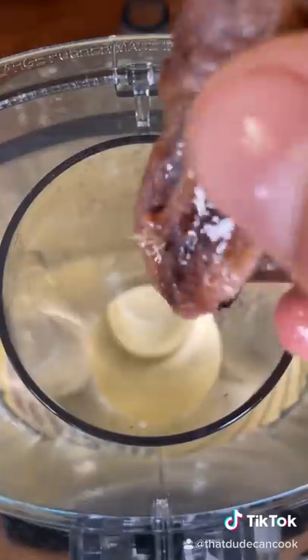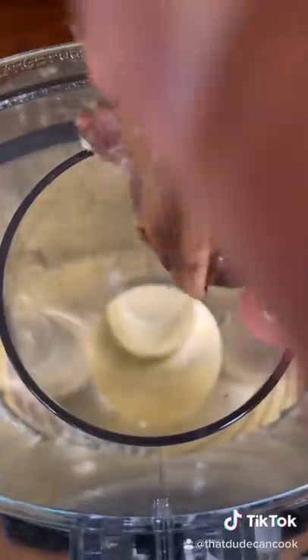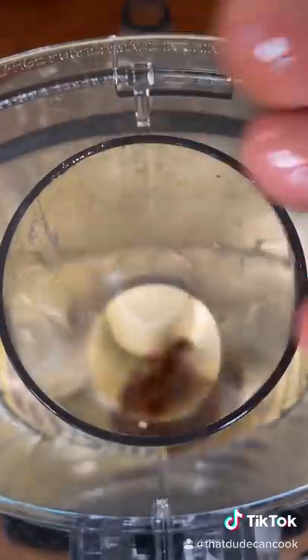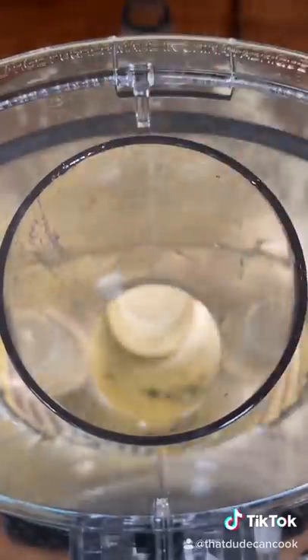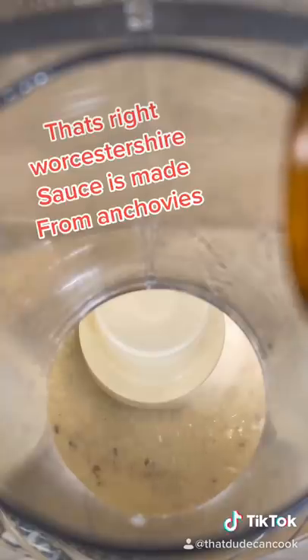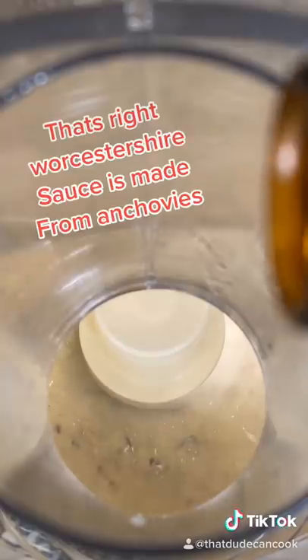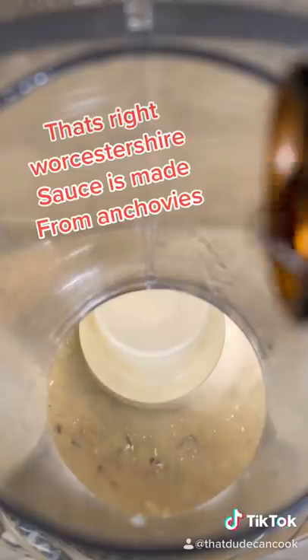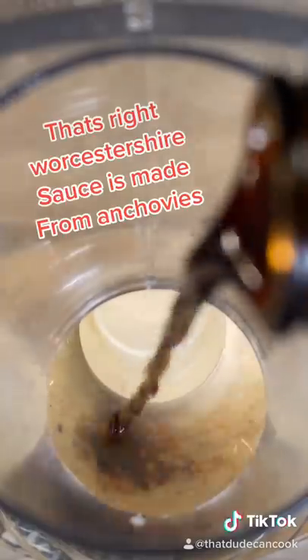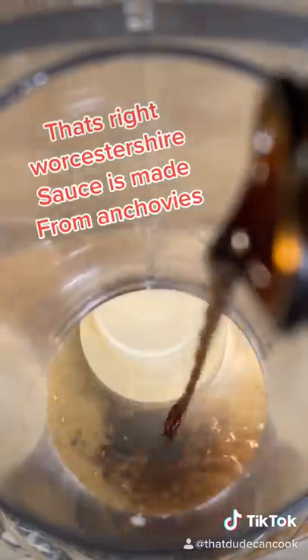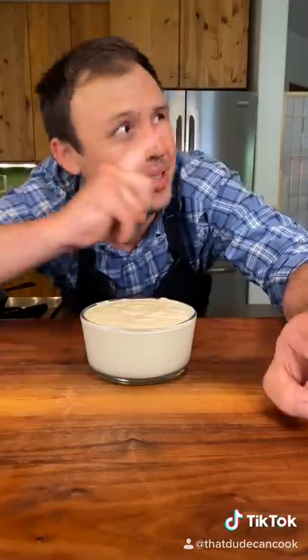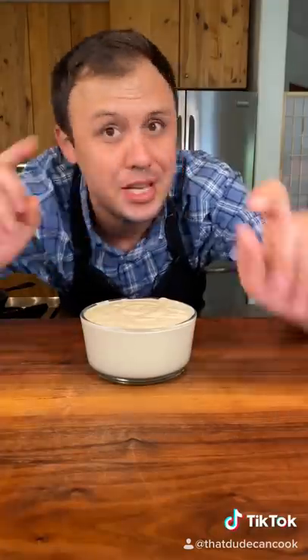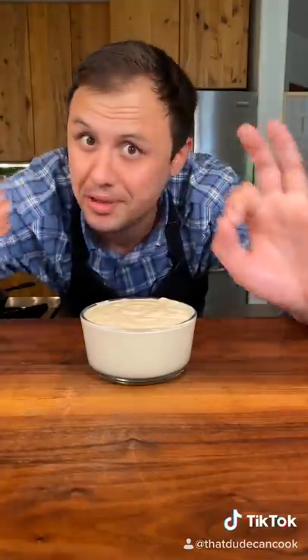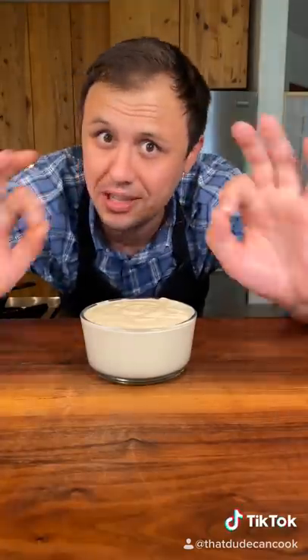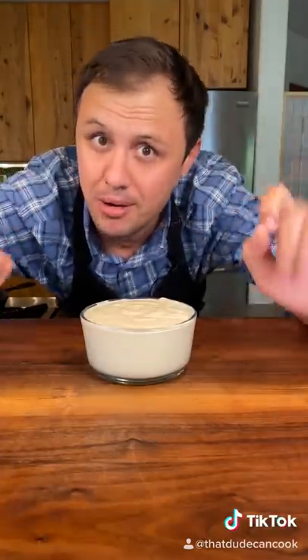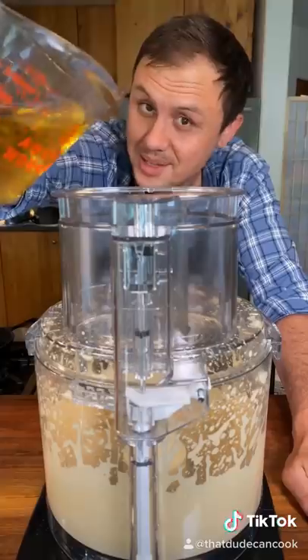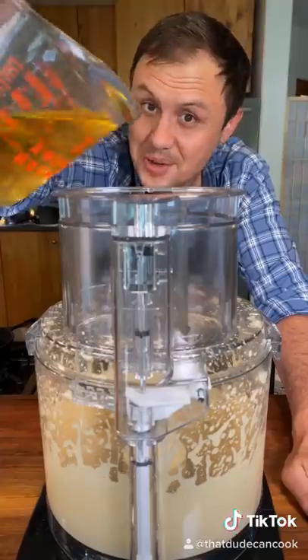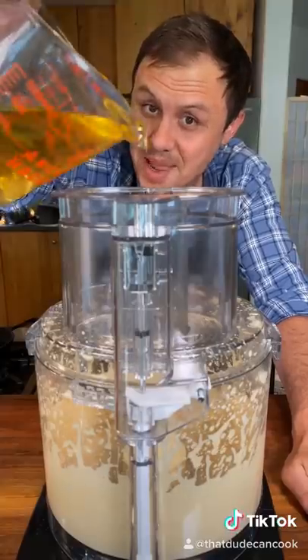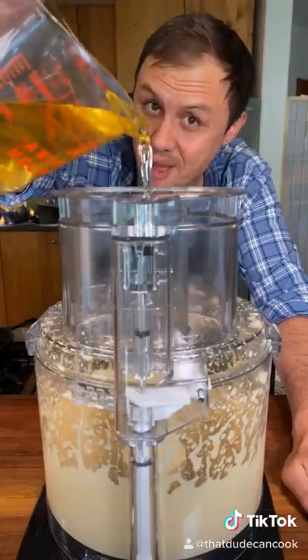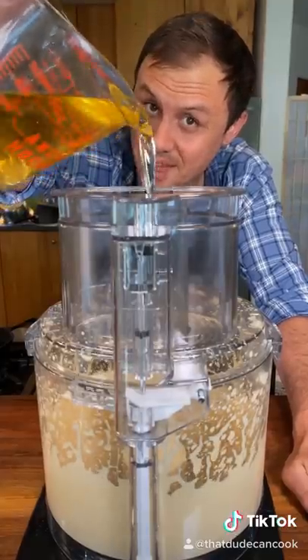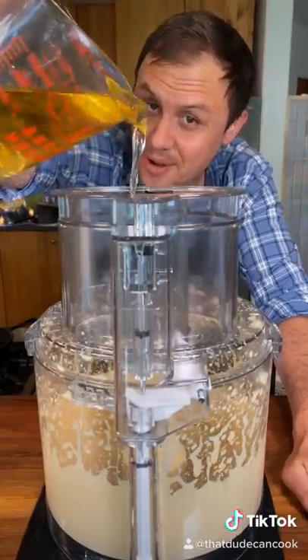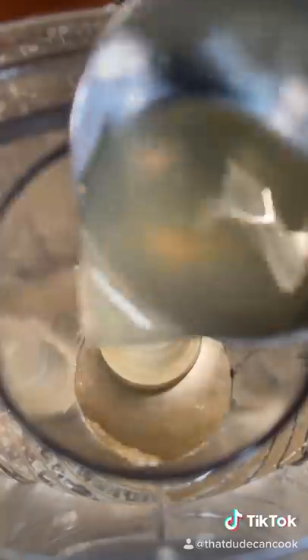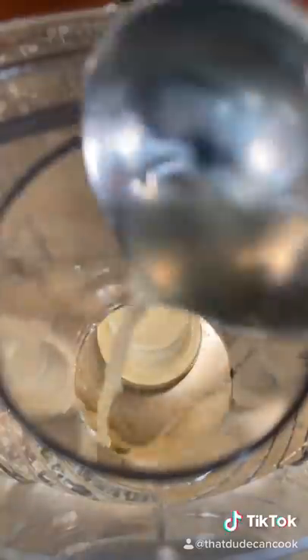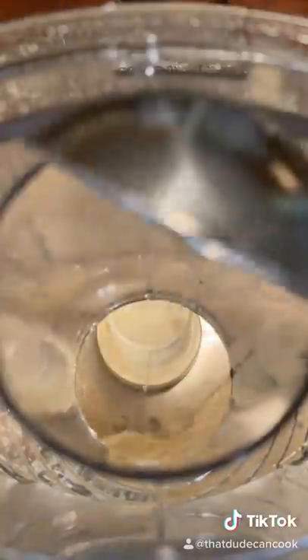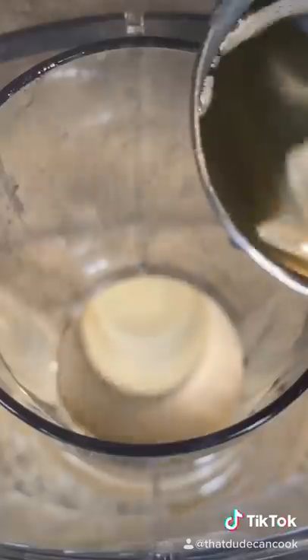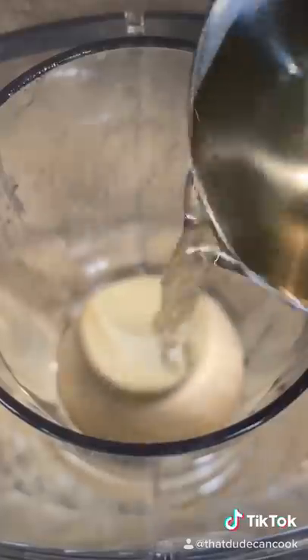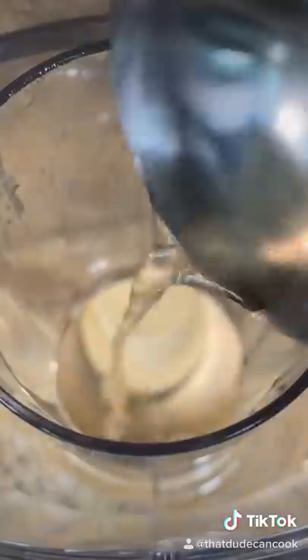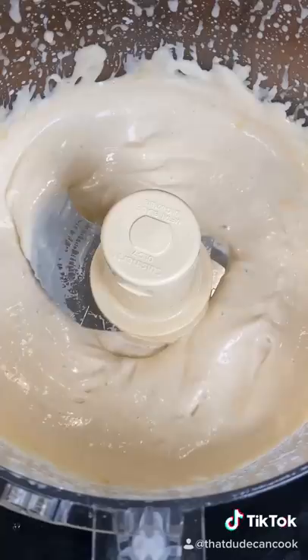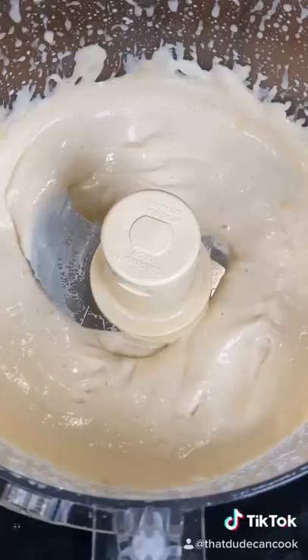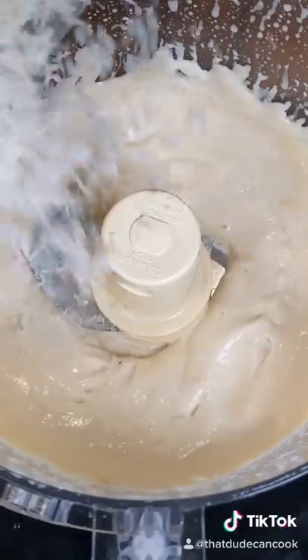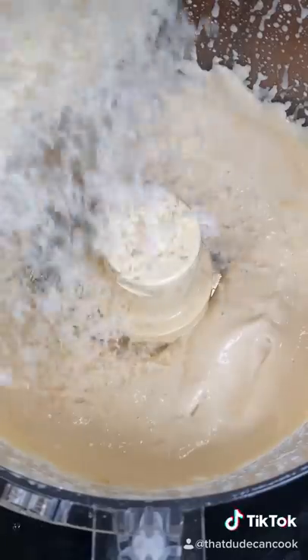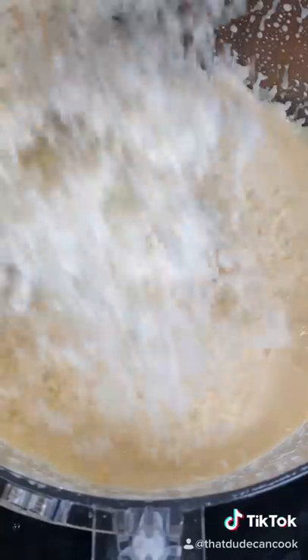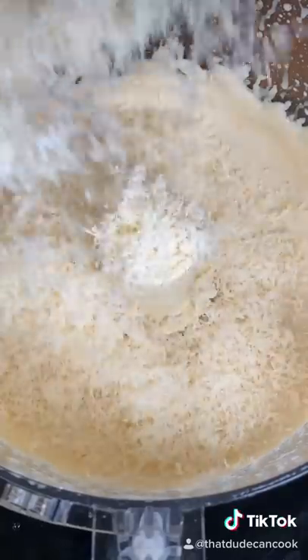Now add your anchovies. Now add your liquid anchovies. Stream in your avocado oil, lemon juice, and vinegar. Add your parmigiano-reggiano.